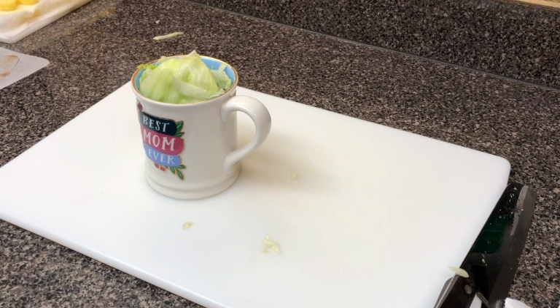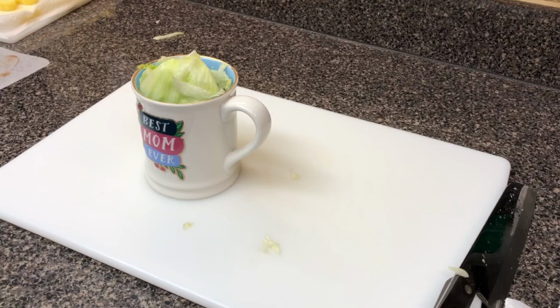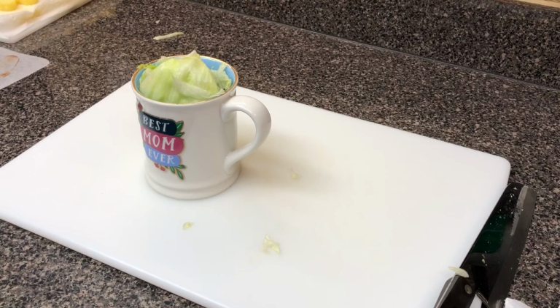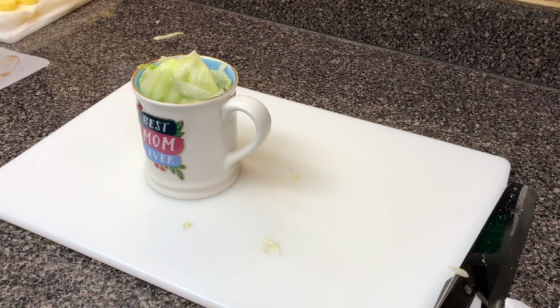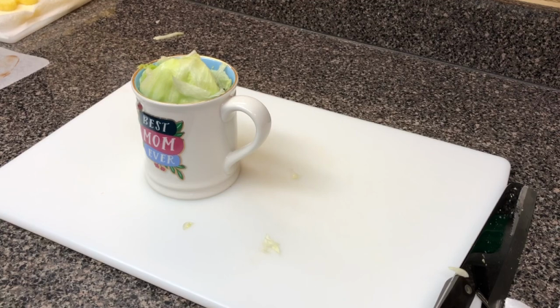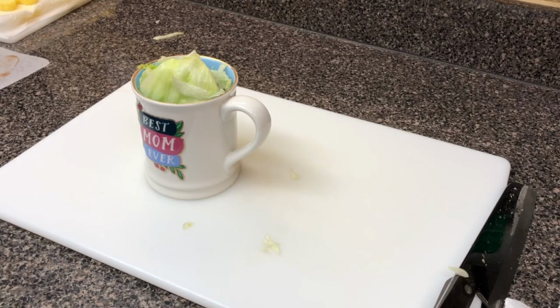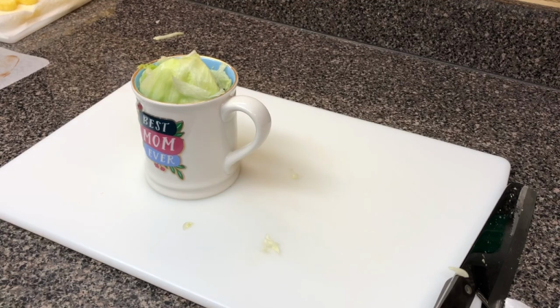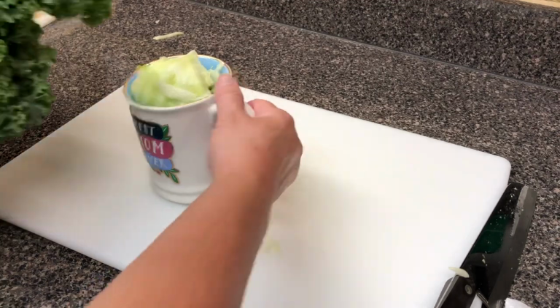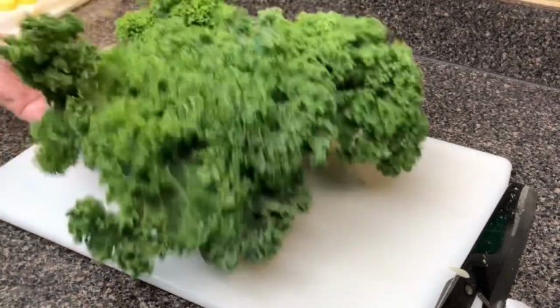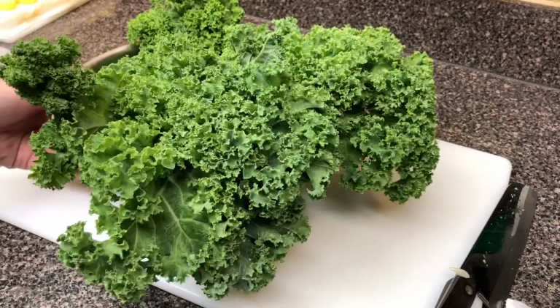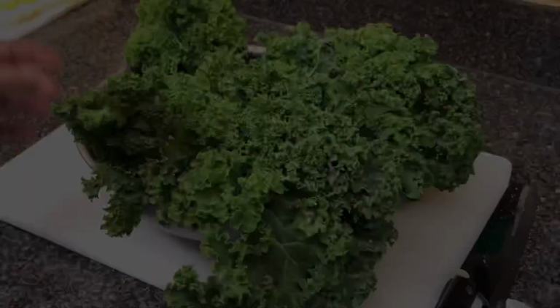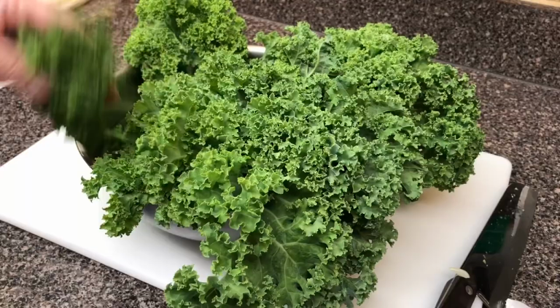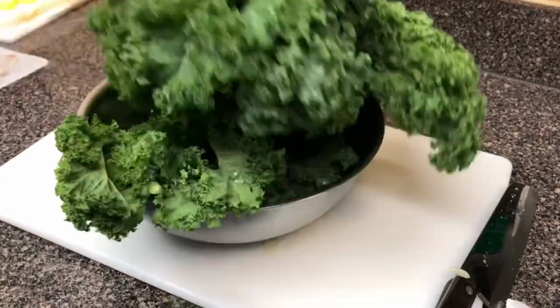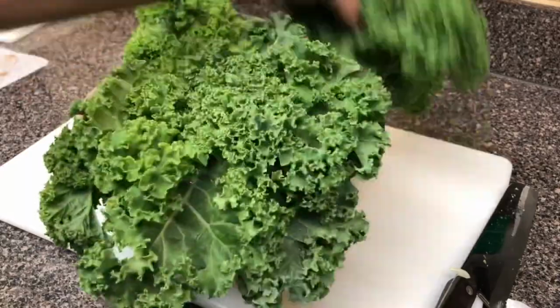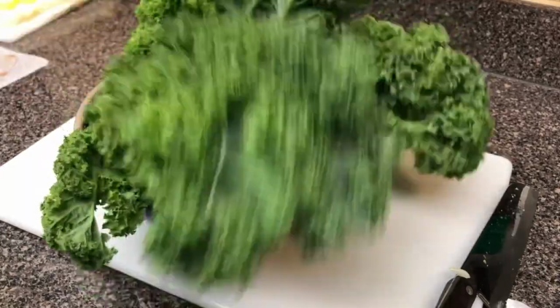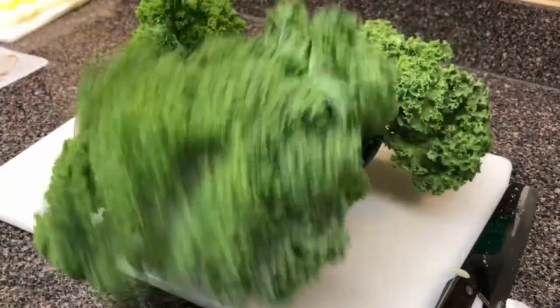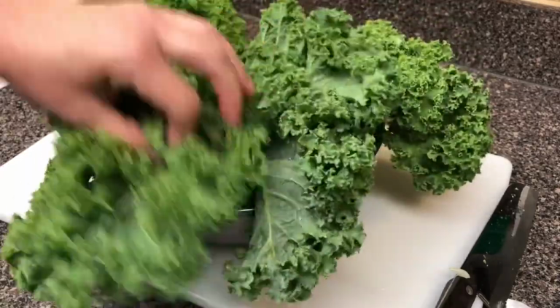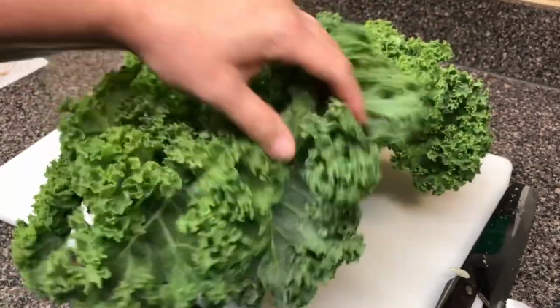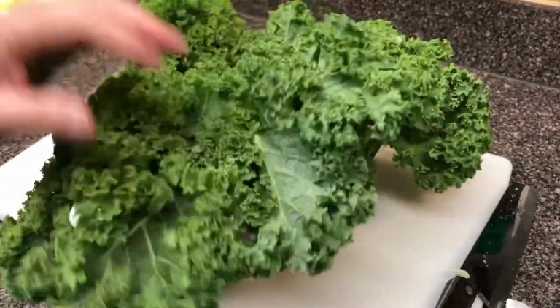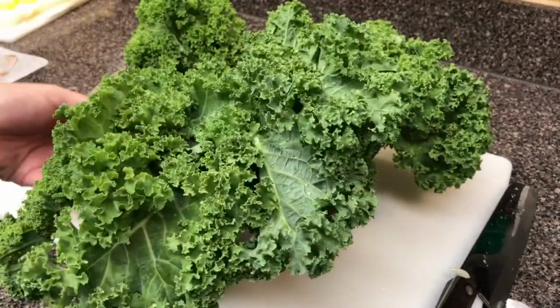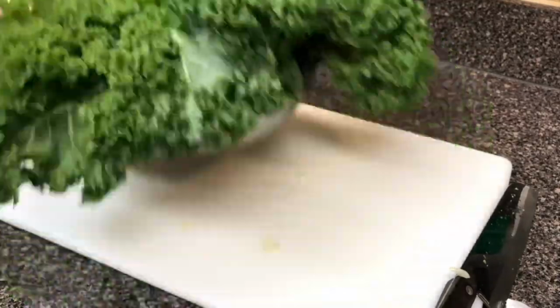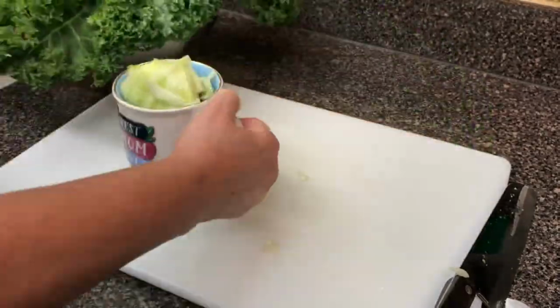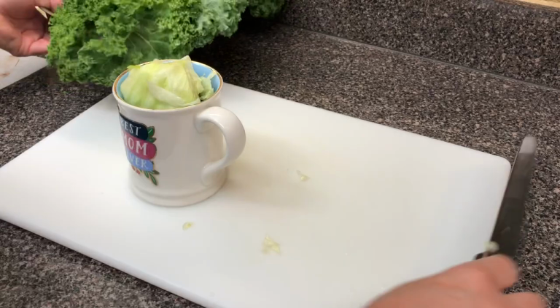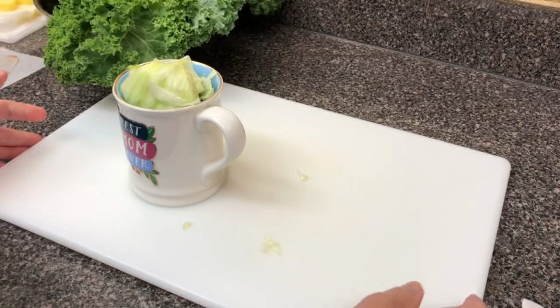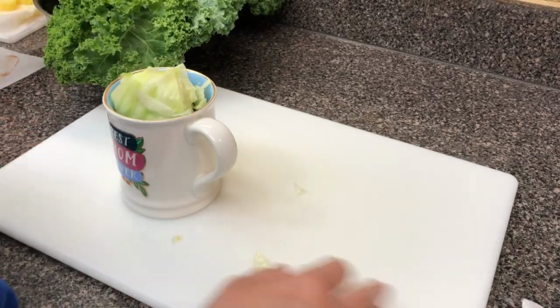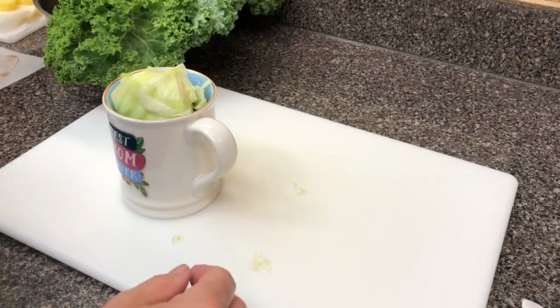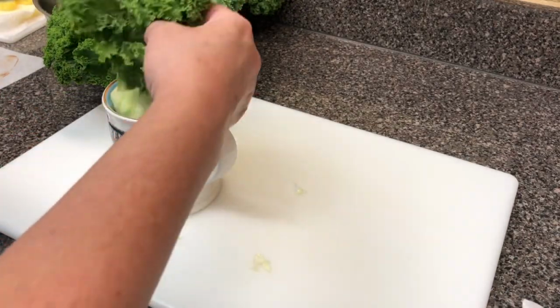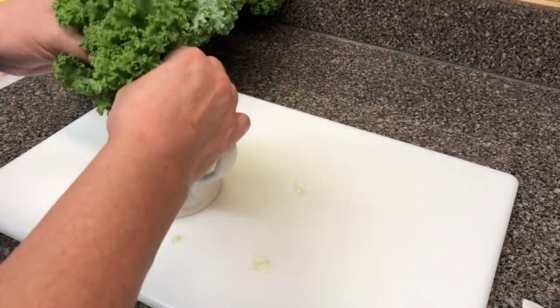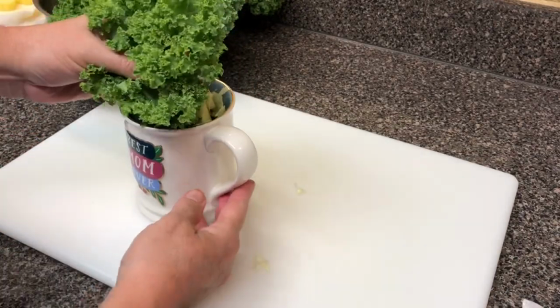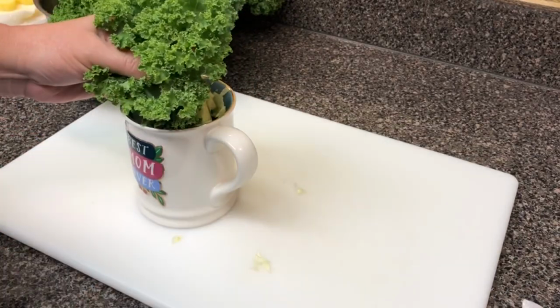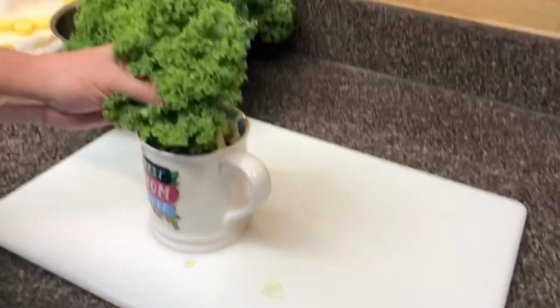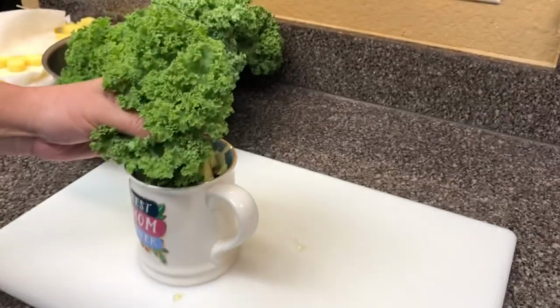Now remember that kale that was all limp and yucky? Look at it after putting it in water — look how full and pretty it is now. That is the same kale. That's crazy — that's another pro tip that people aren't going to tell you.